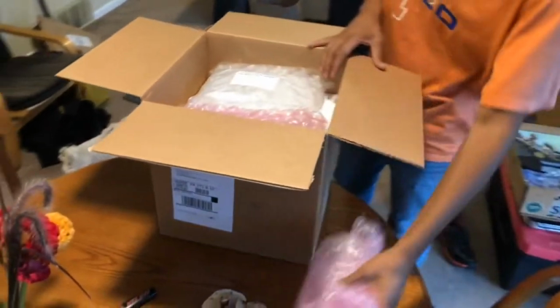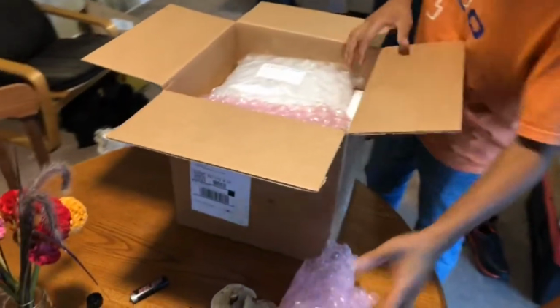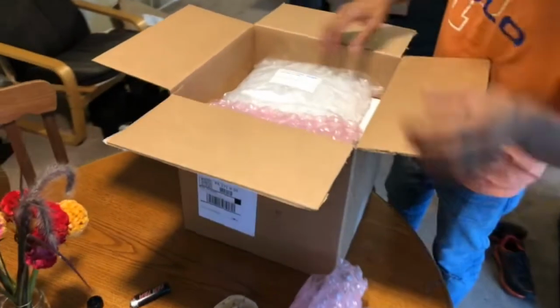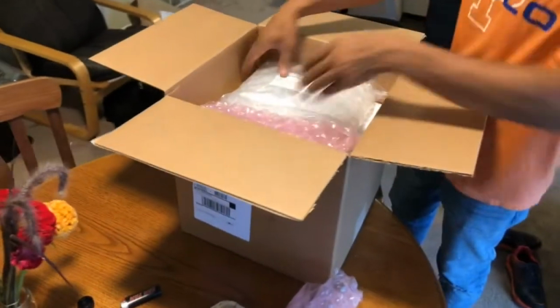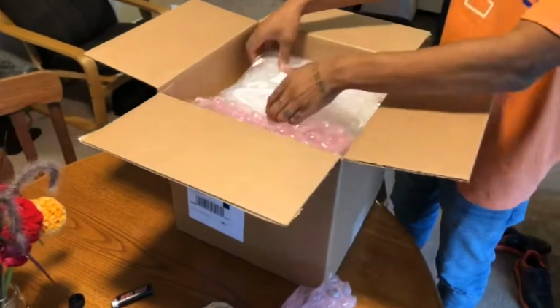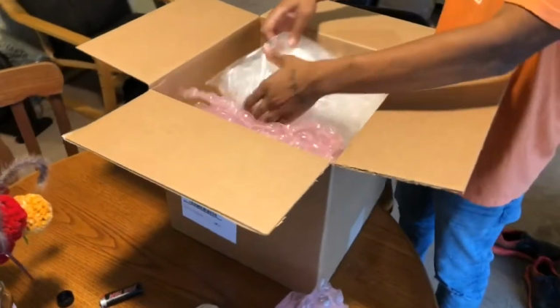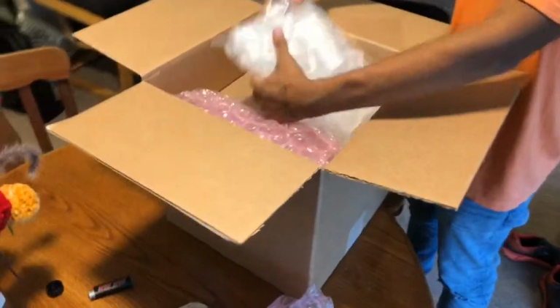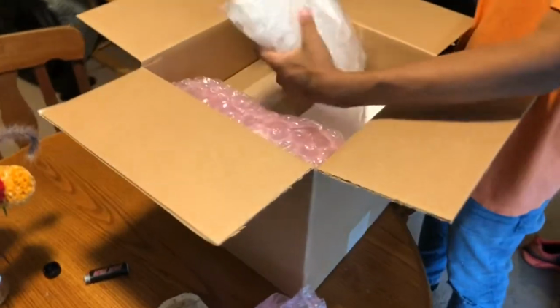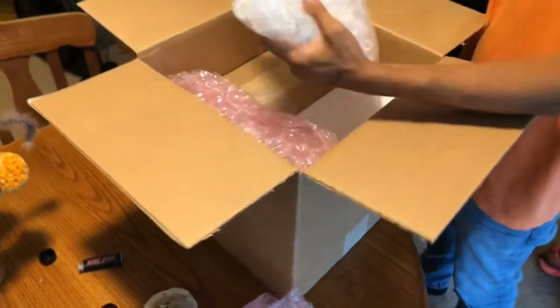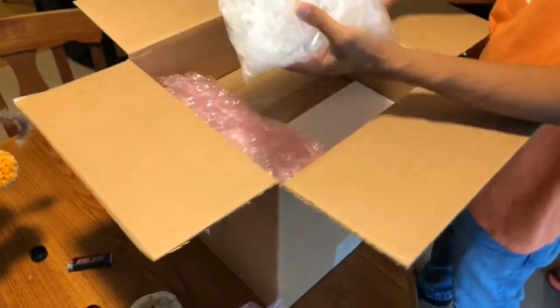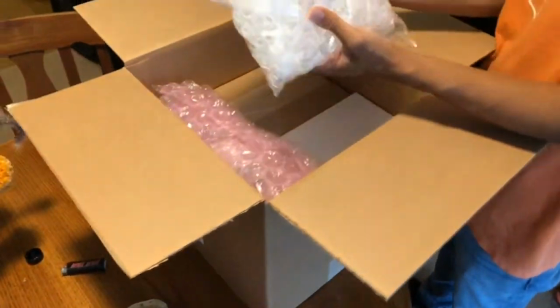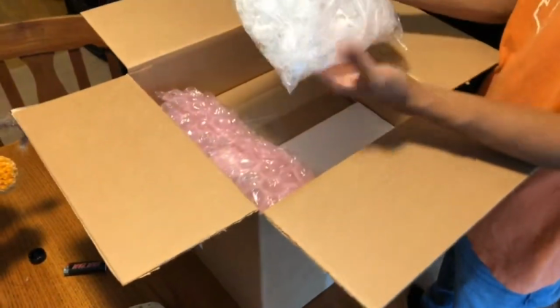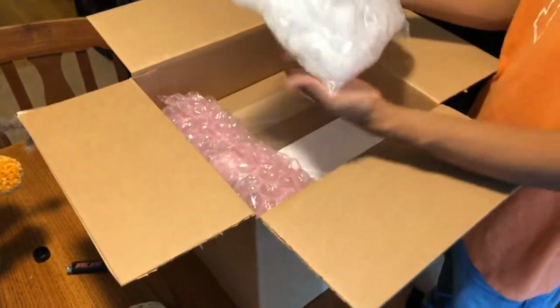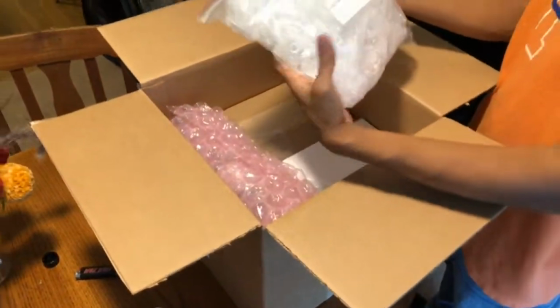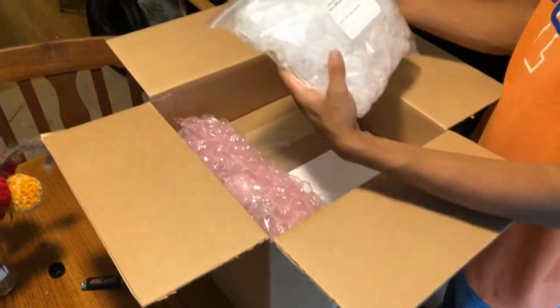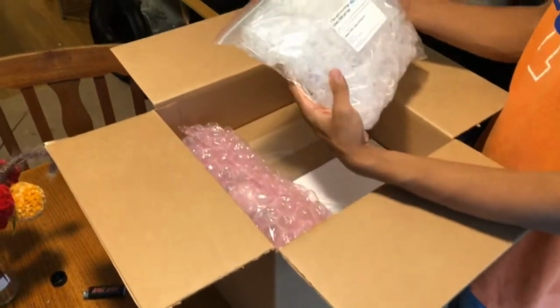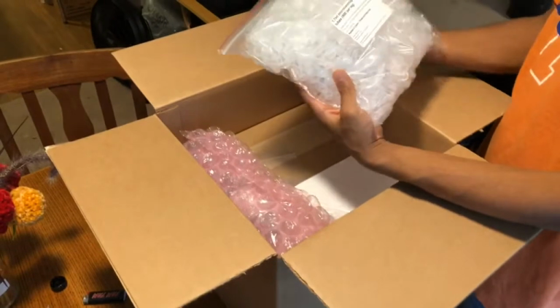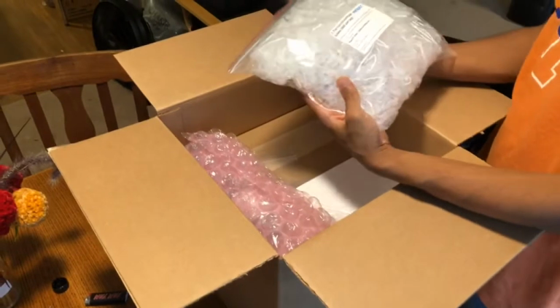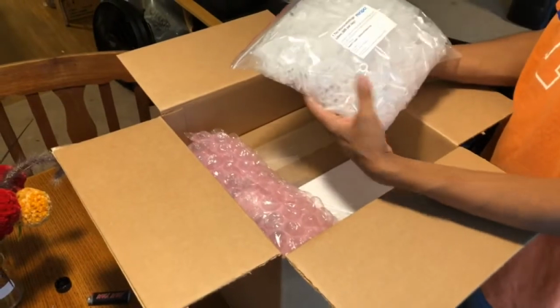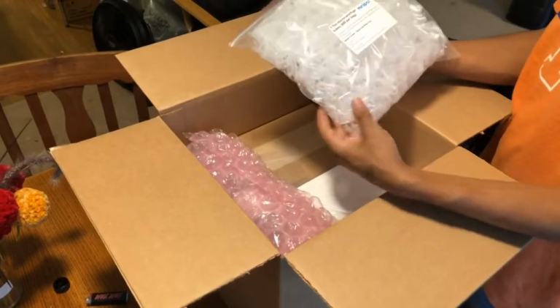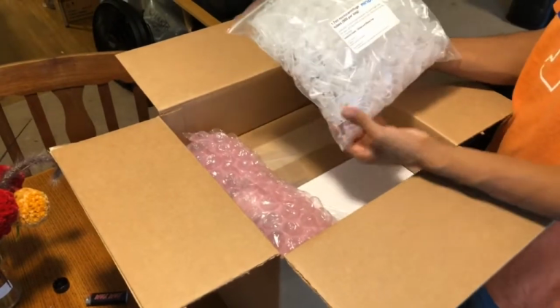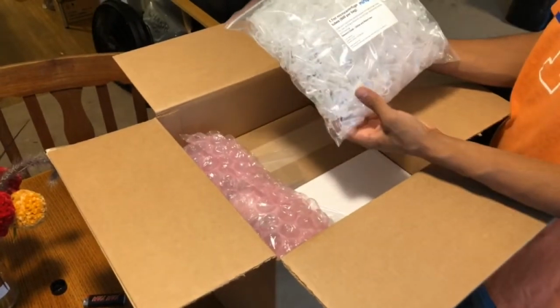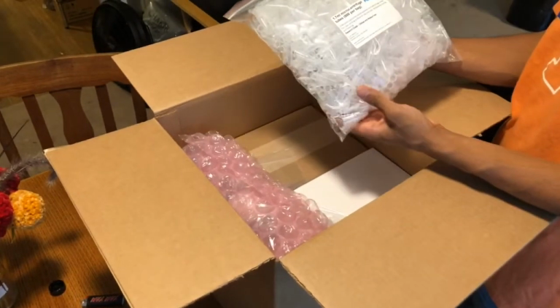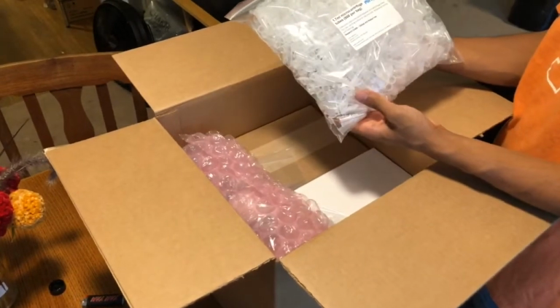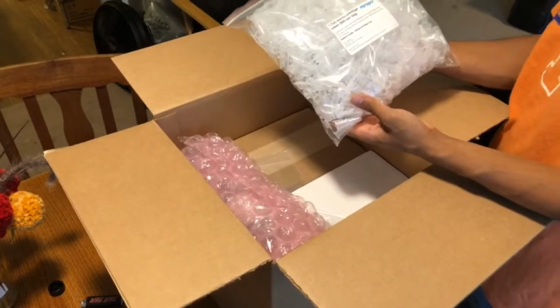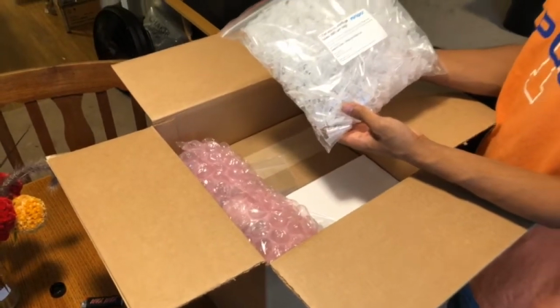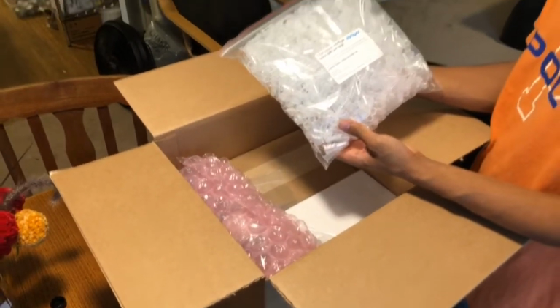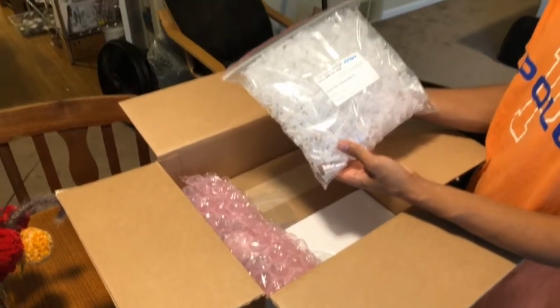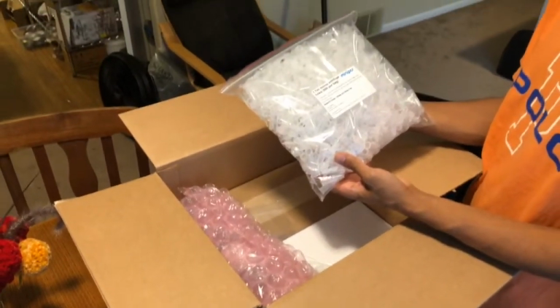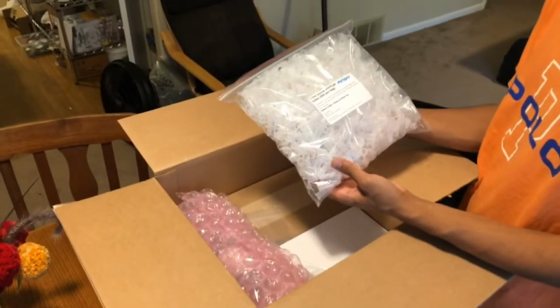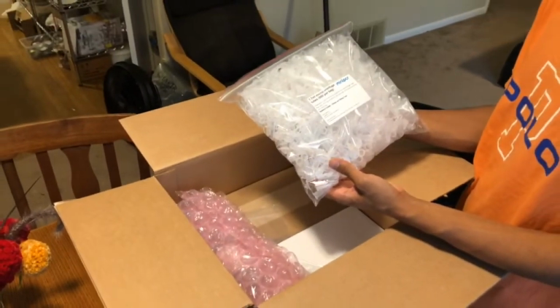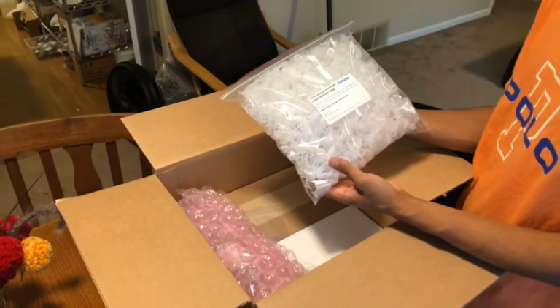All right, so the first thing we got in here: 500 1.7 milliliter micro centrifuge tubes.